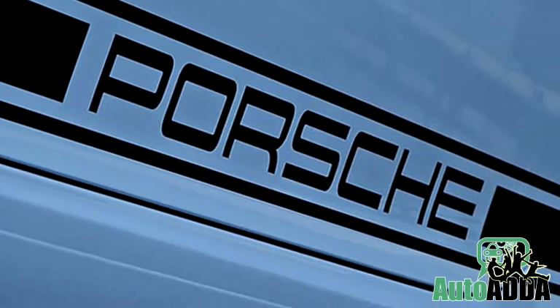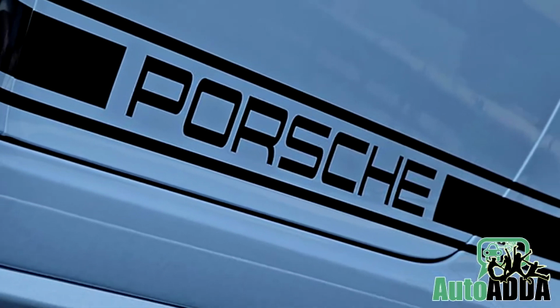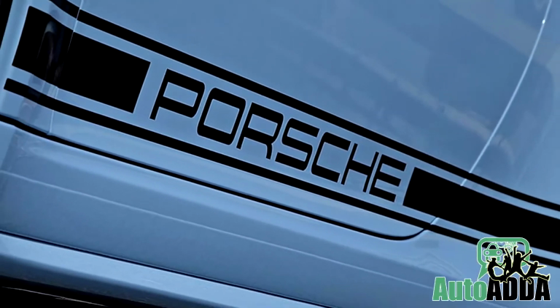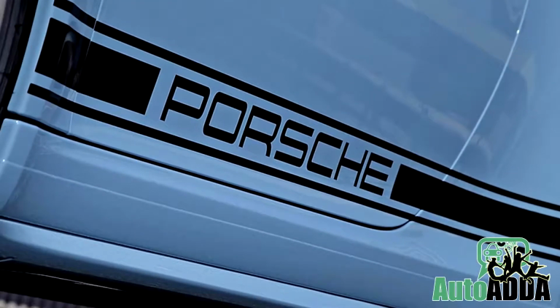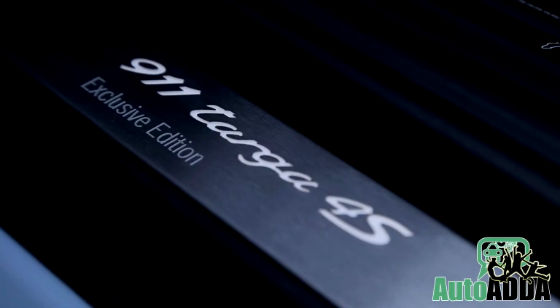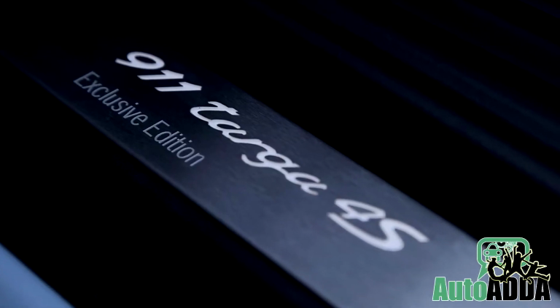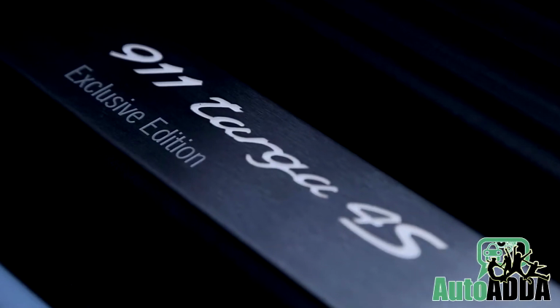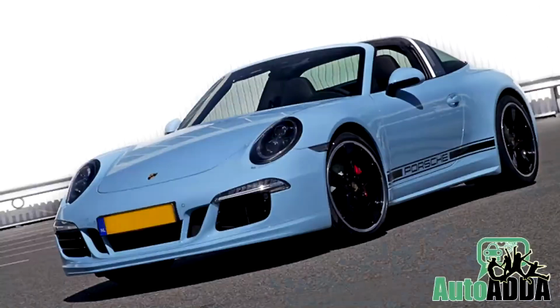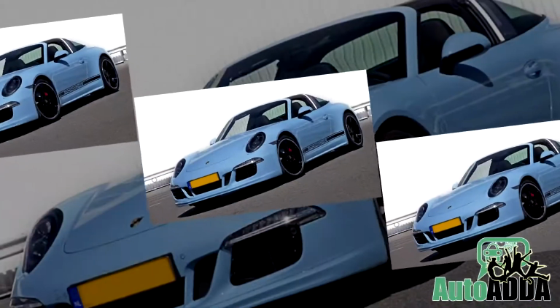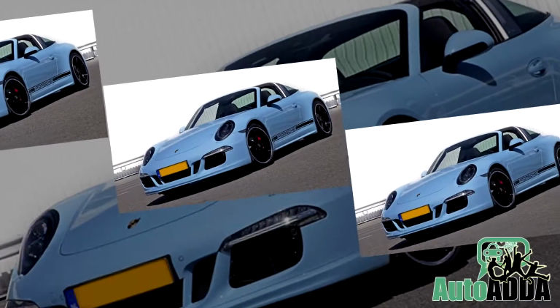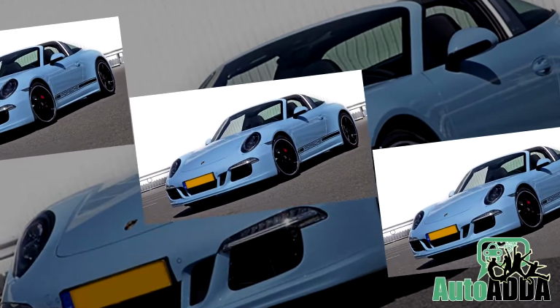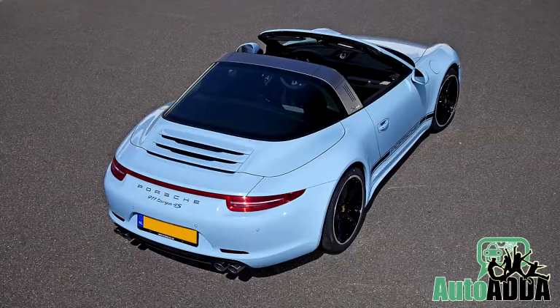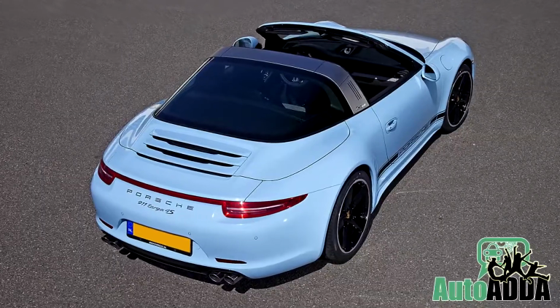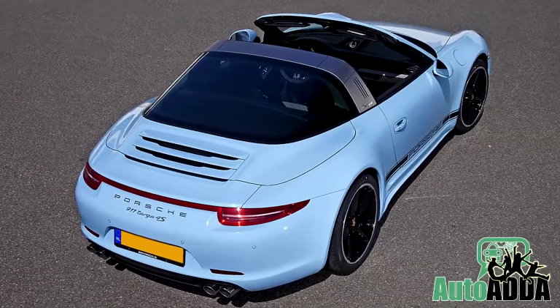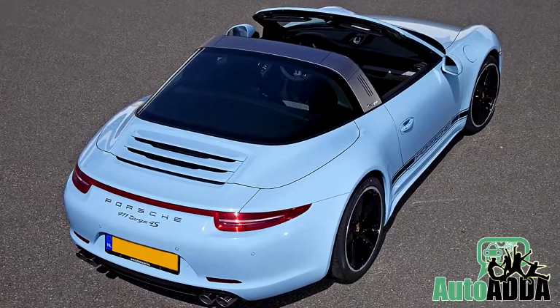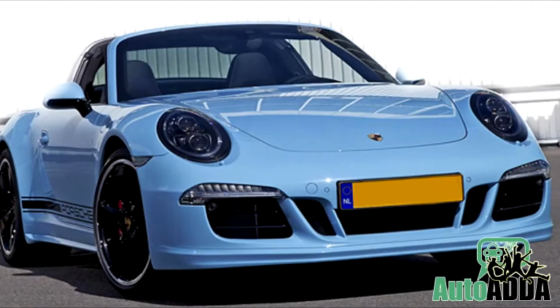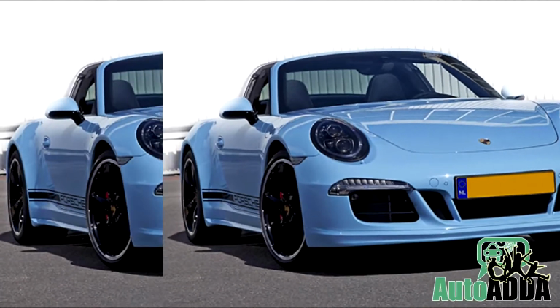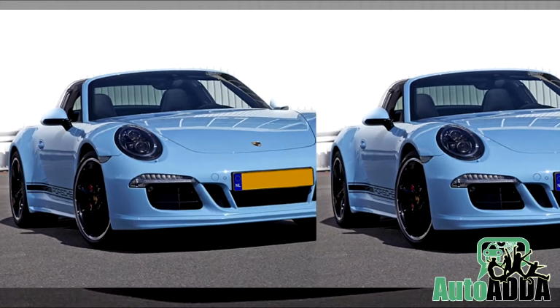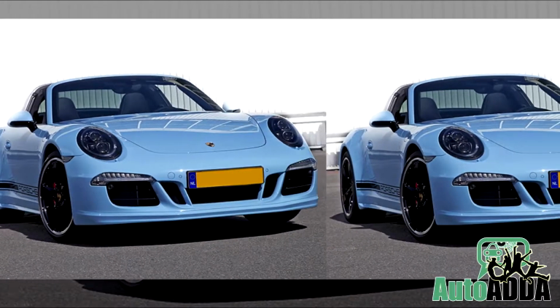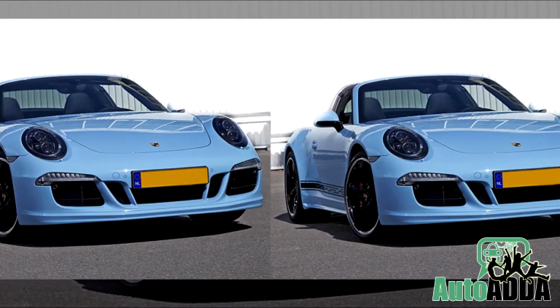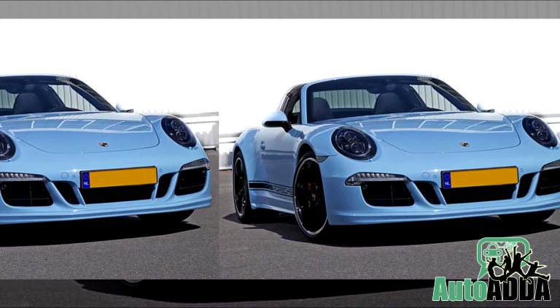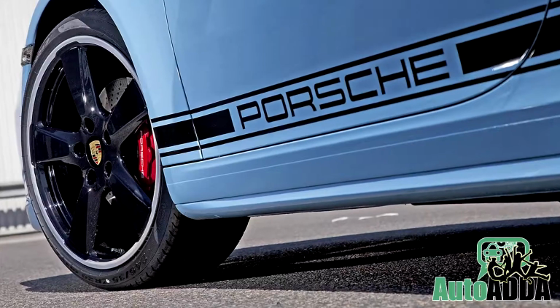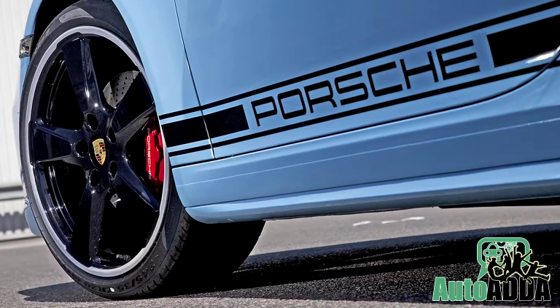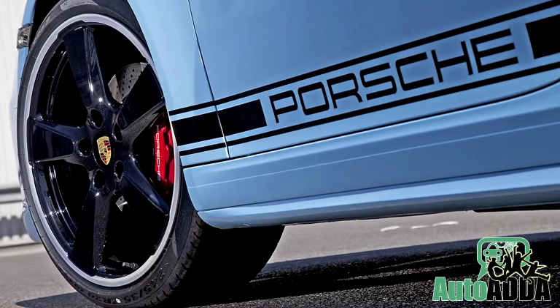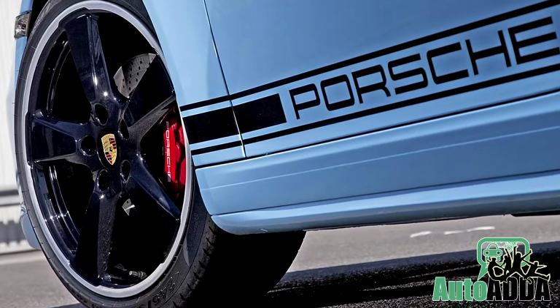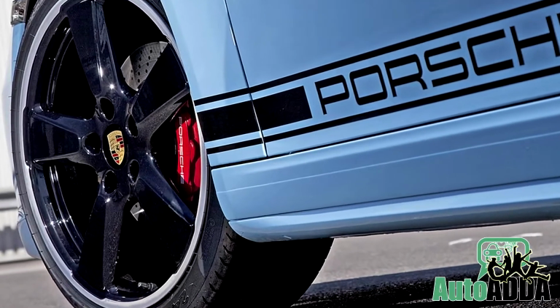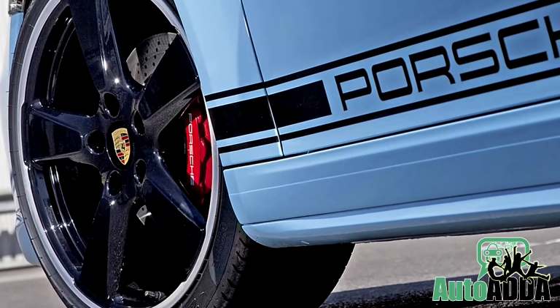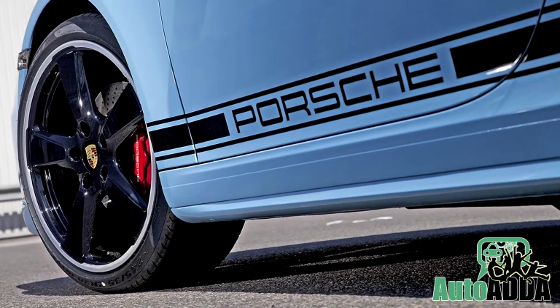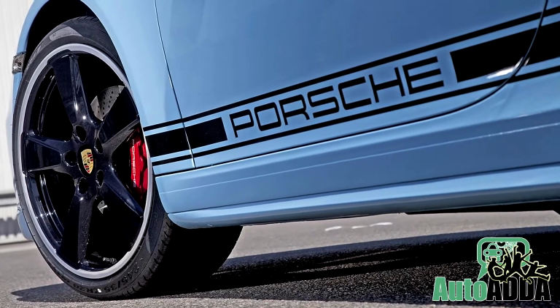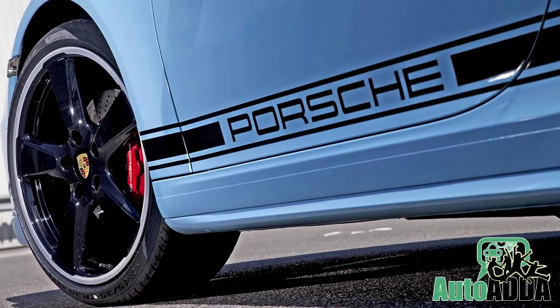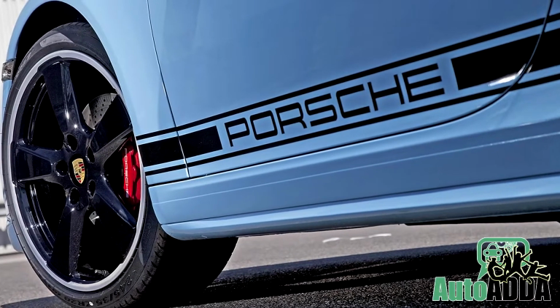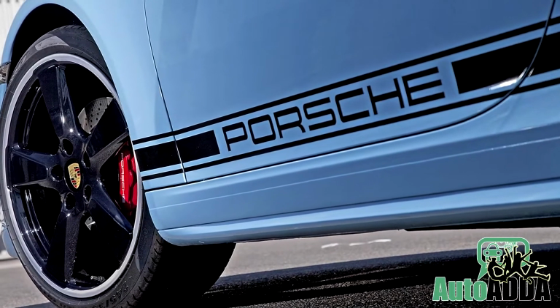Reportedly, Porsche has unveiled the 911 Targa 4S Exclusive Edition in Amsterdam. To make it more exclusive, the Gulf Blue paint shade takes over the entire body, which is complemented by 20-inch black wheels, glossy accents, and graphics.